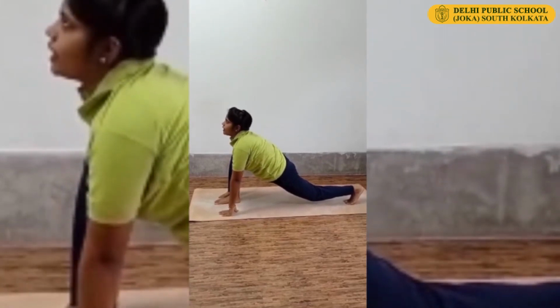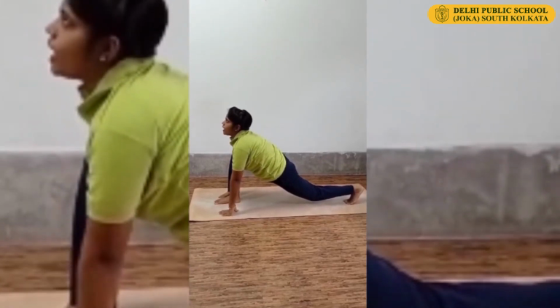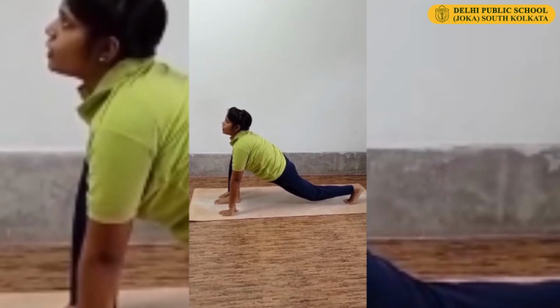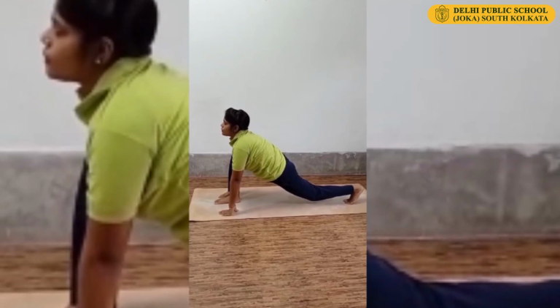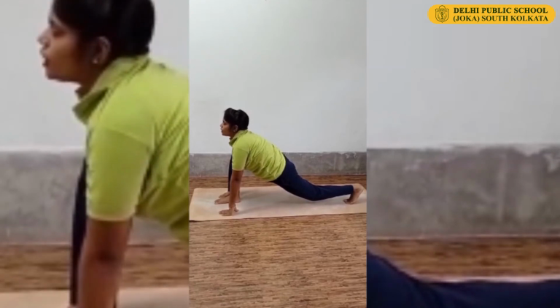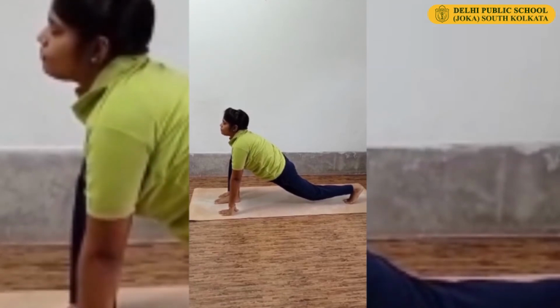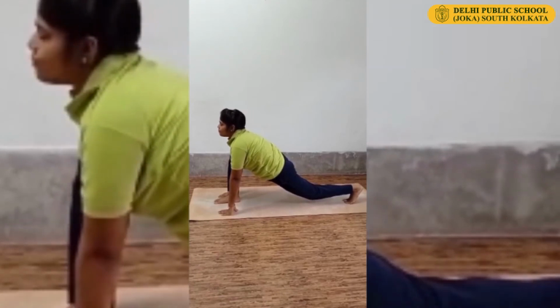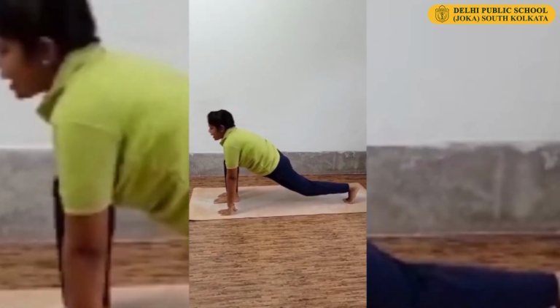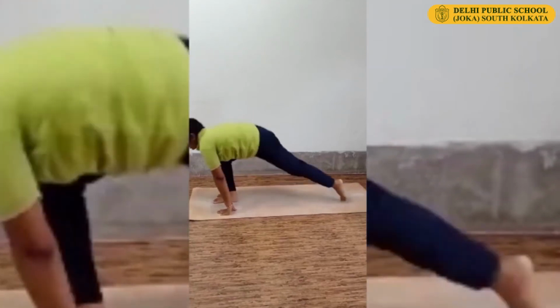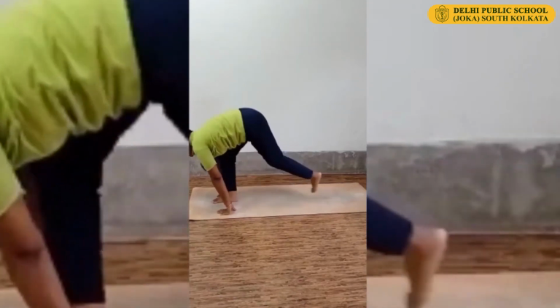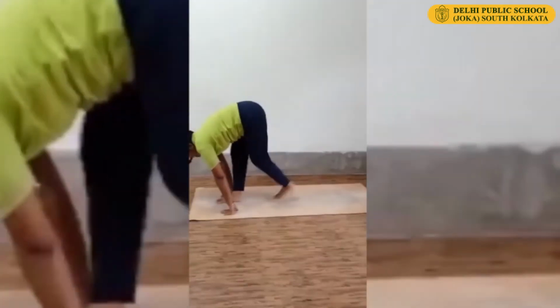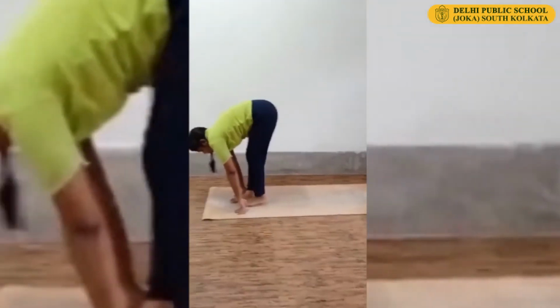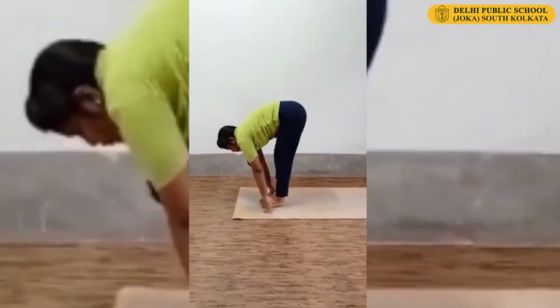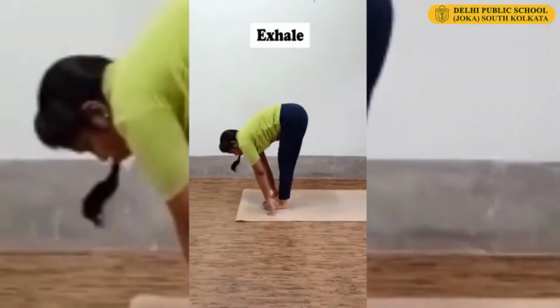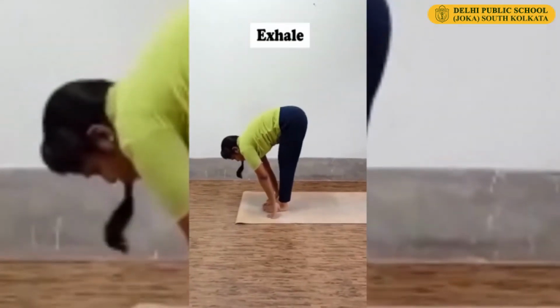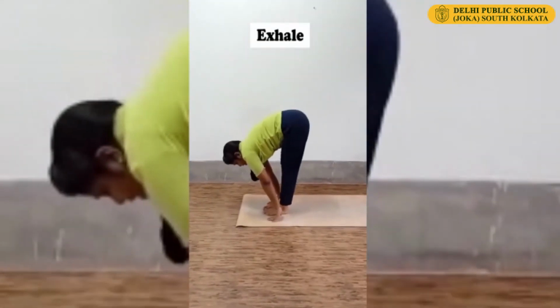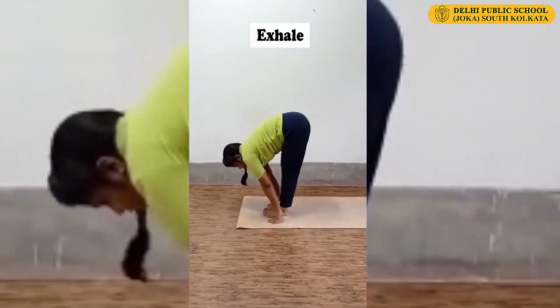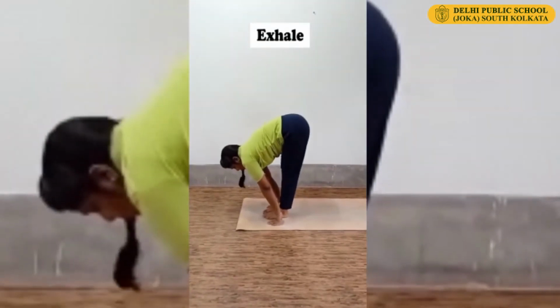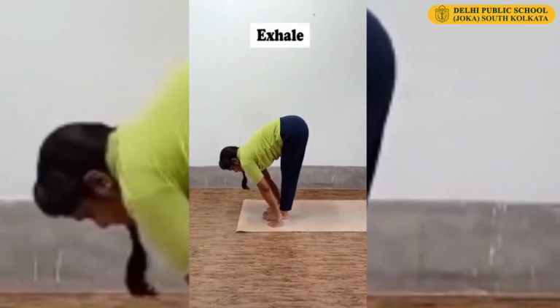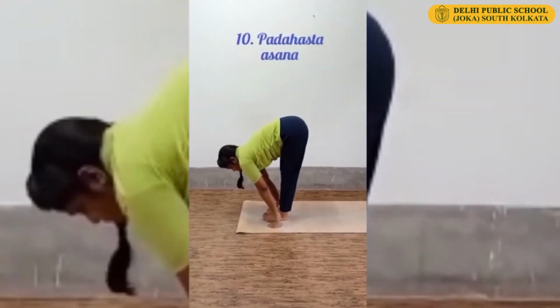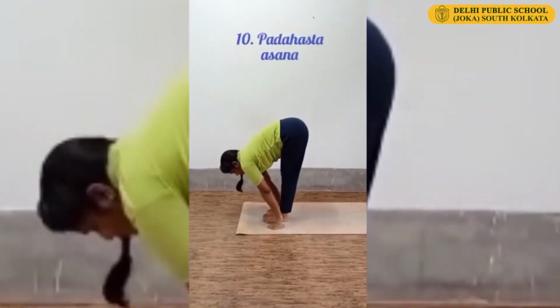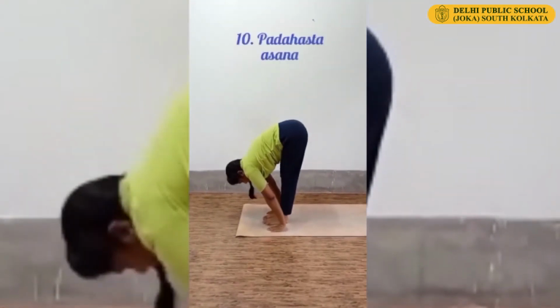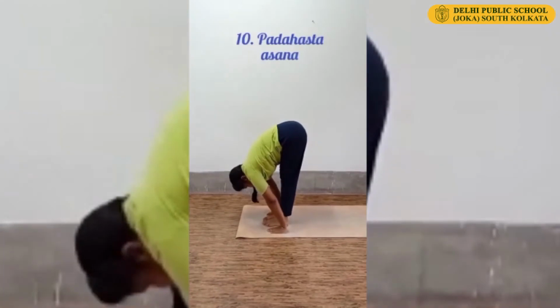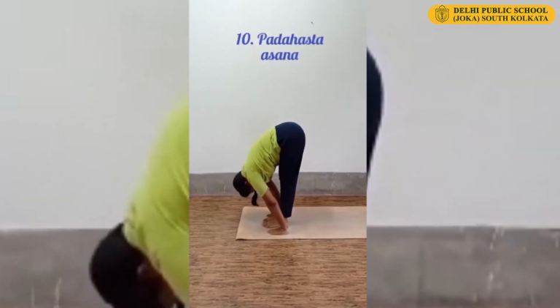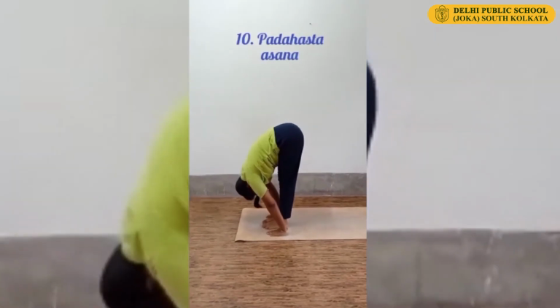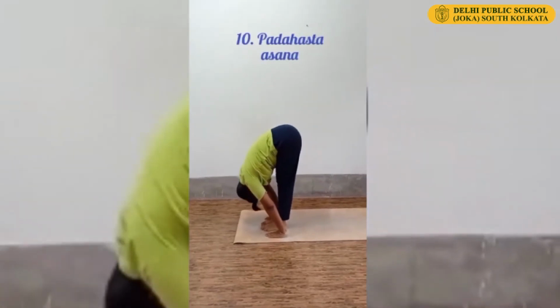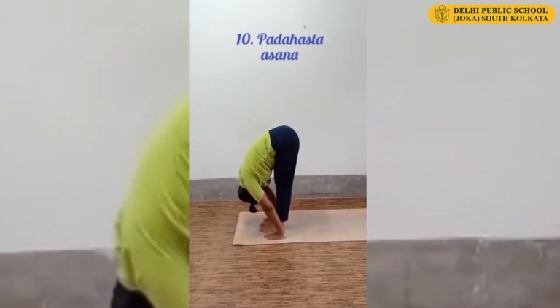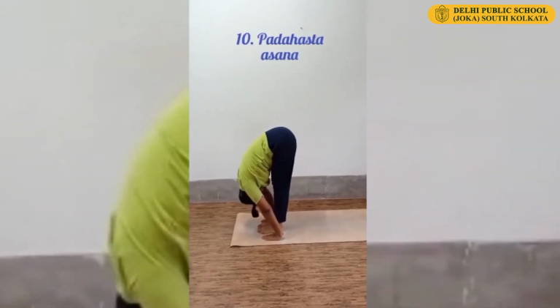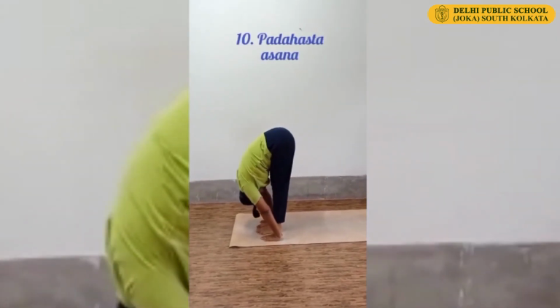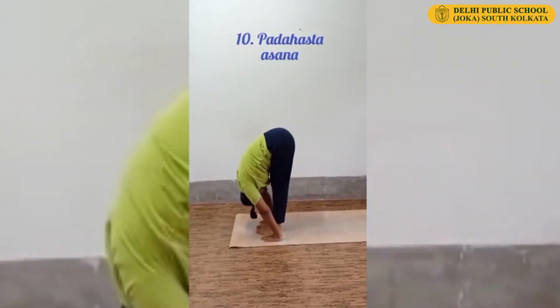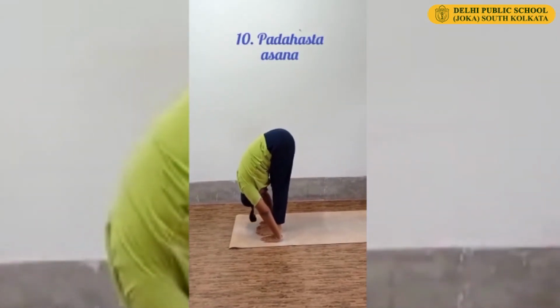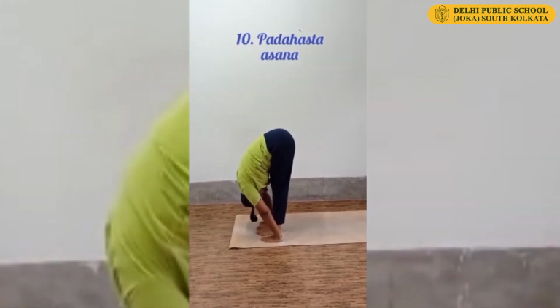Now keep your left leg forward at the side of your right foot. Head down. Padahastasana.